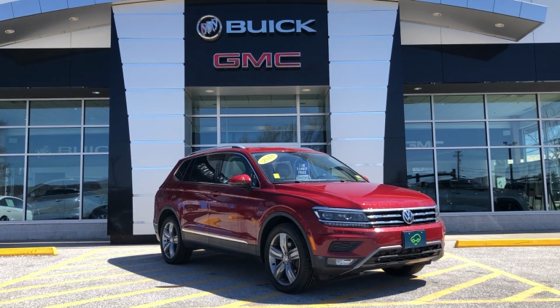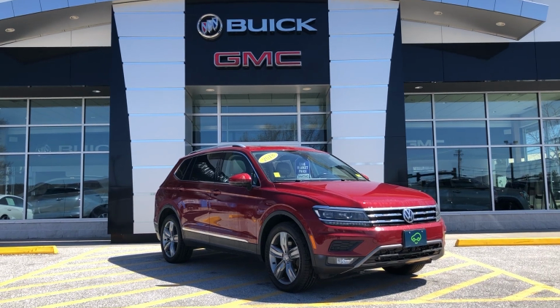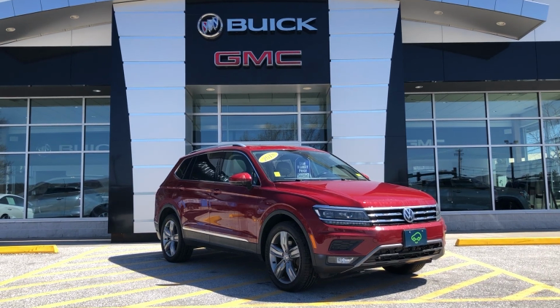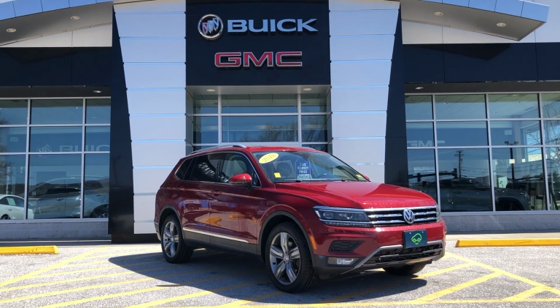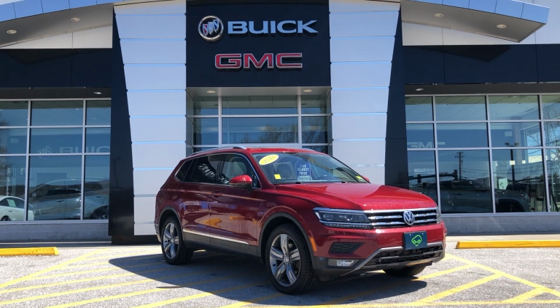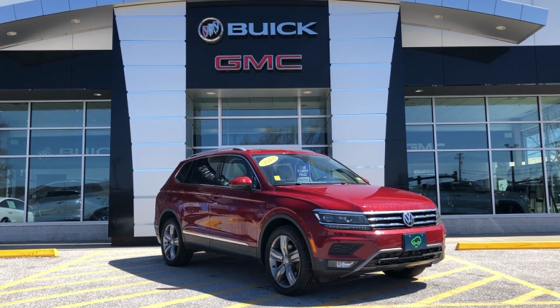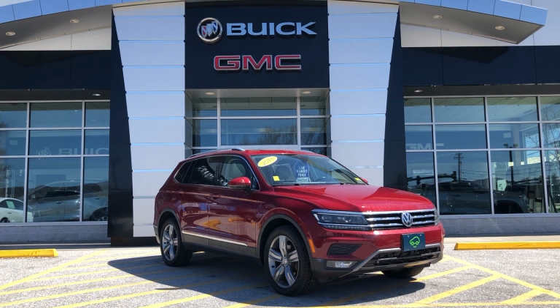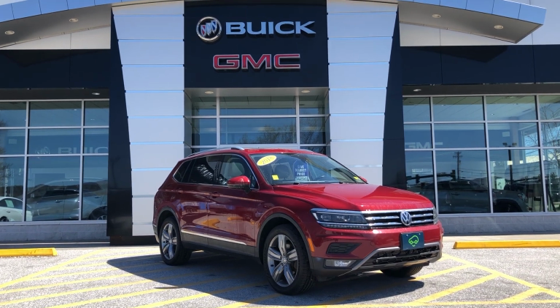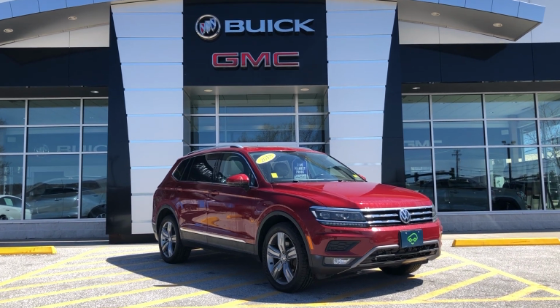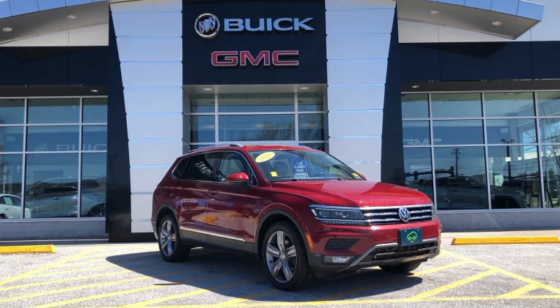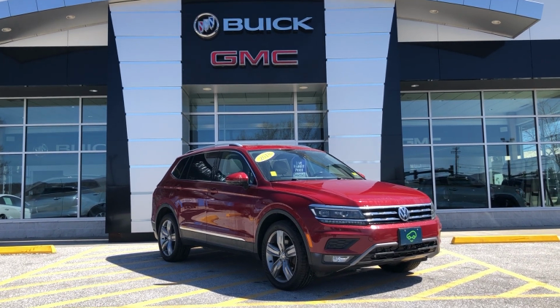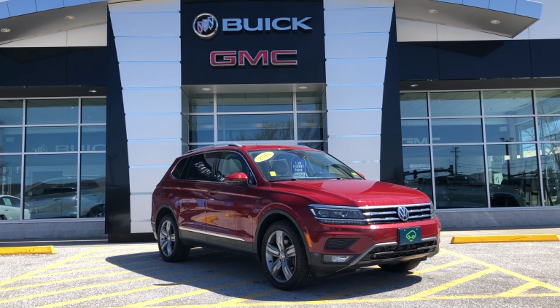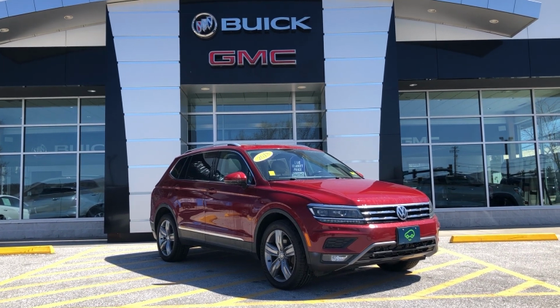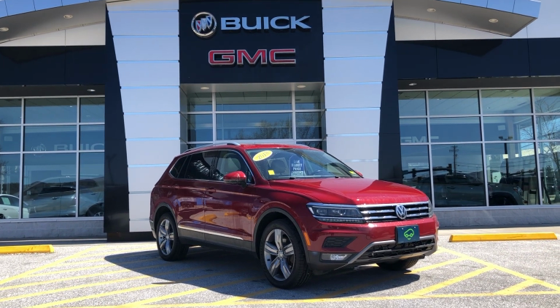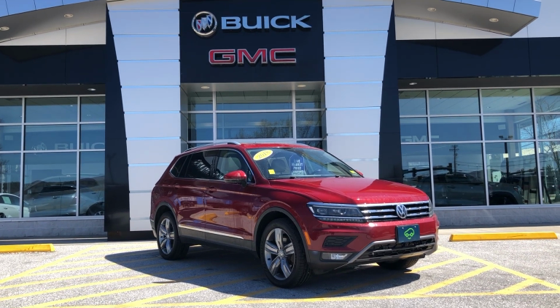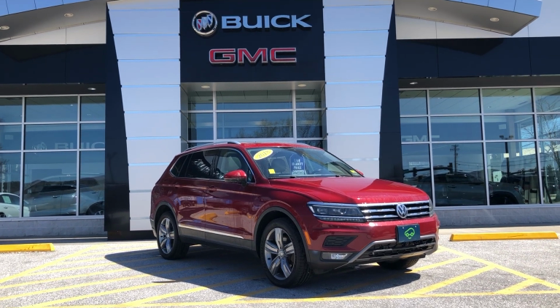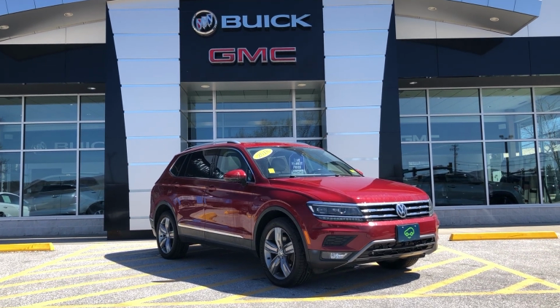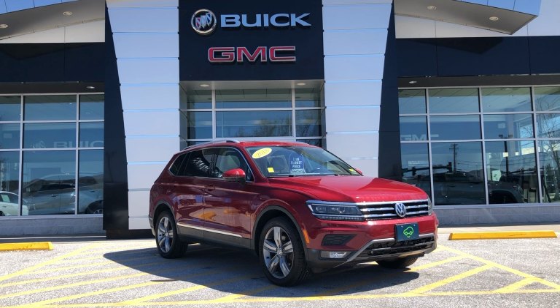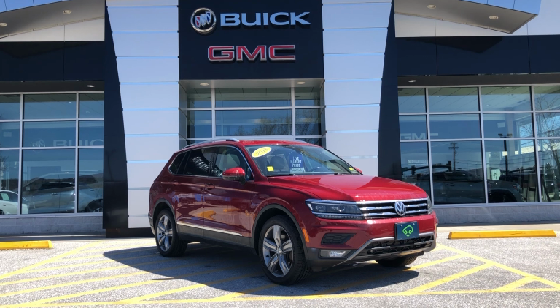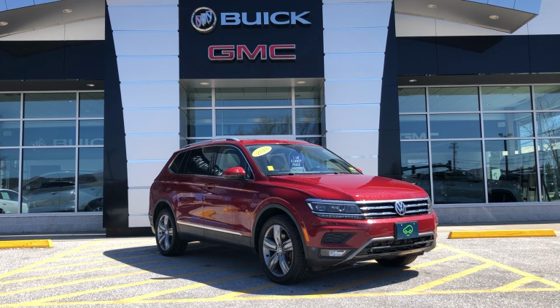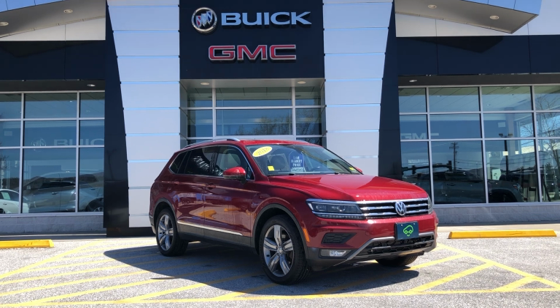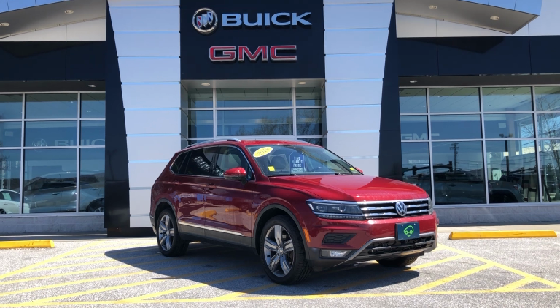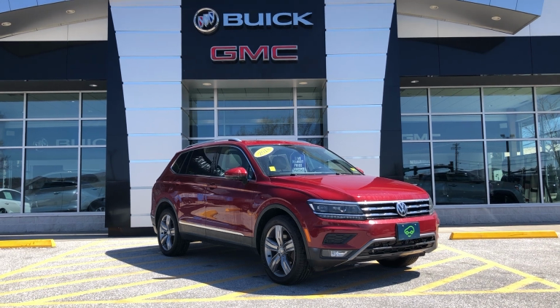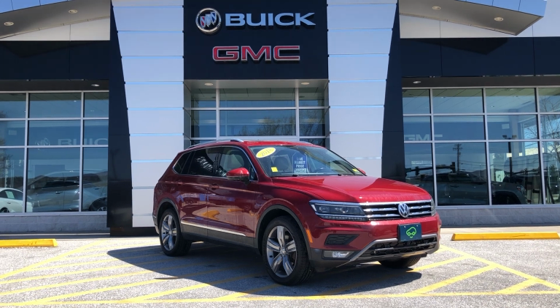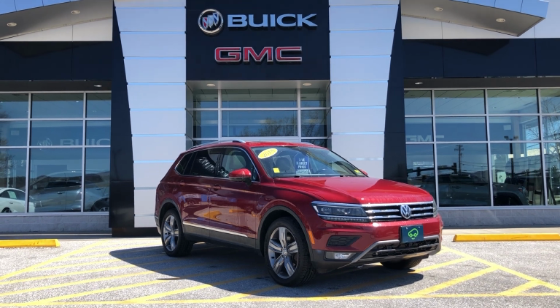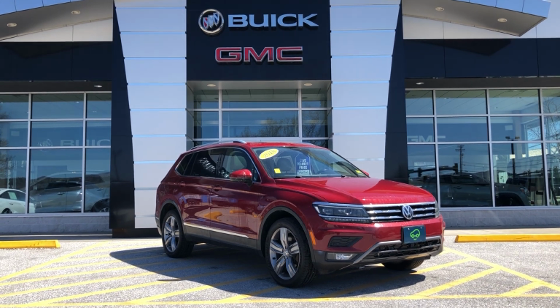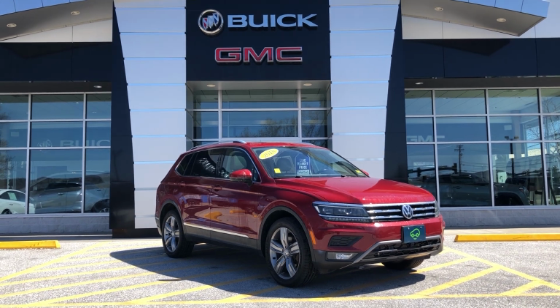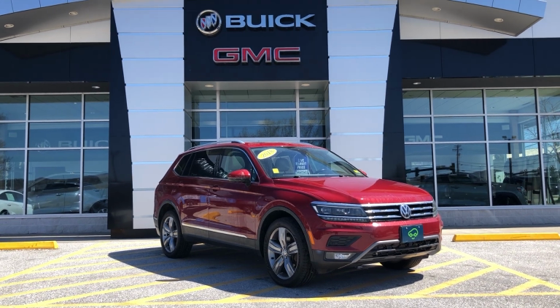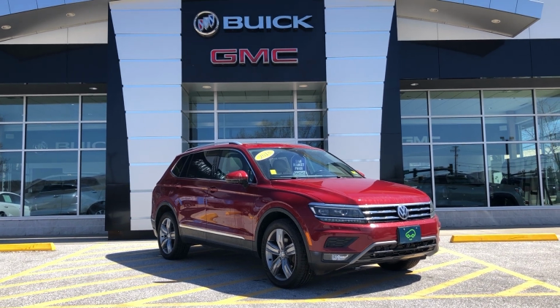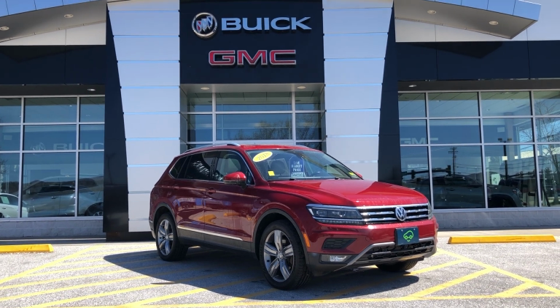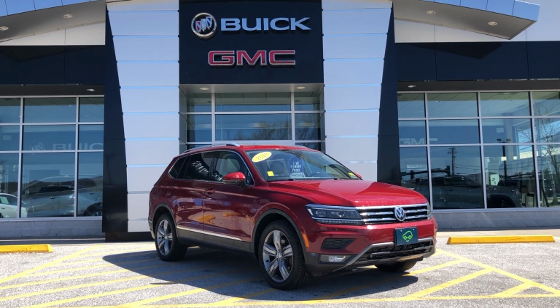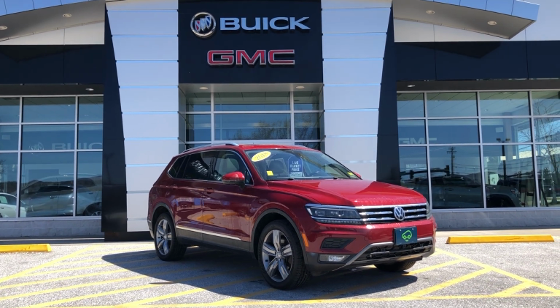Good afternoon, Carolyn. This is Bauer at Alderman Chevrolet, Buick, and GMC, Vermont's favorite car dealership. Today I wanted to show you this 2018 Volkswagen Tiguan.